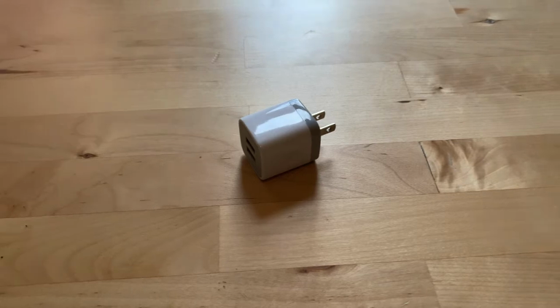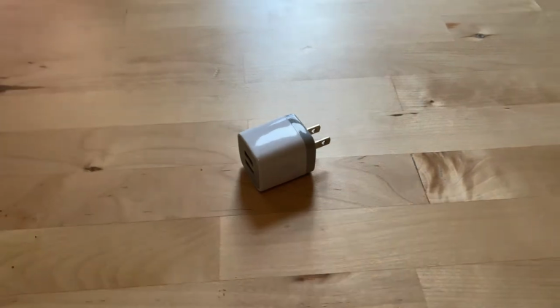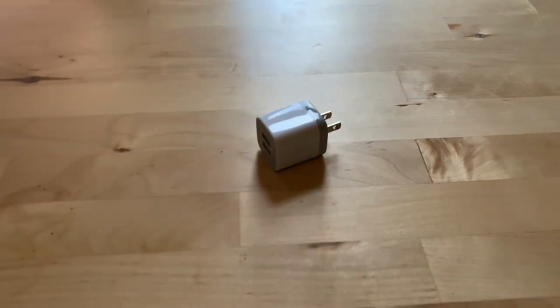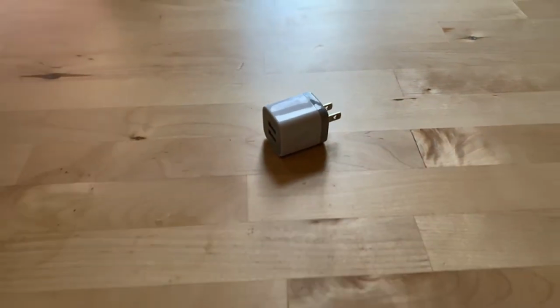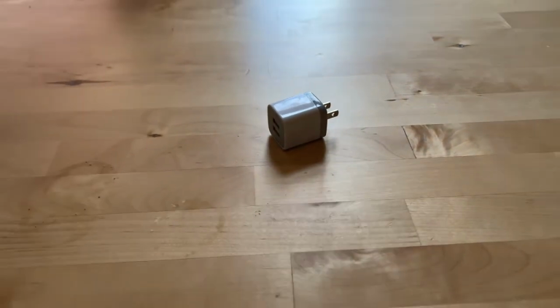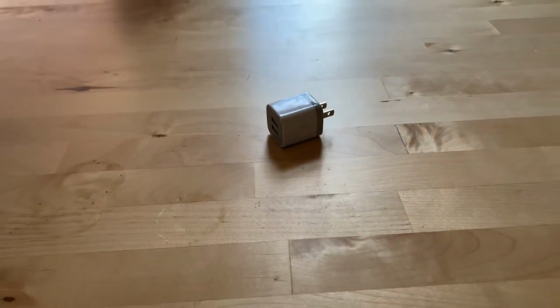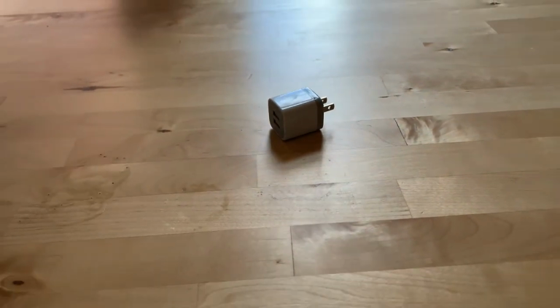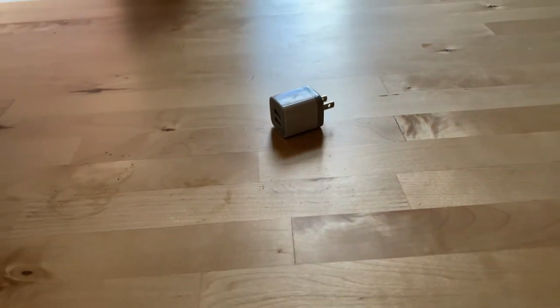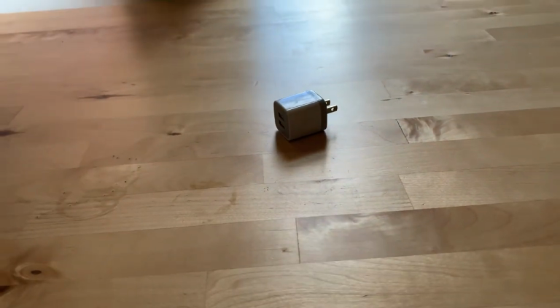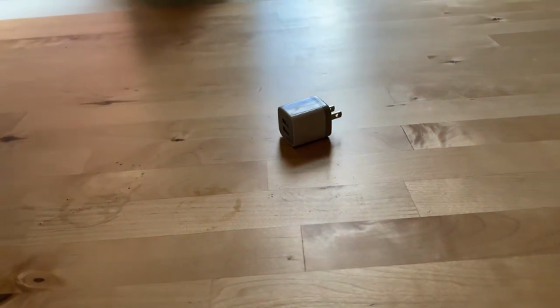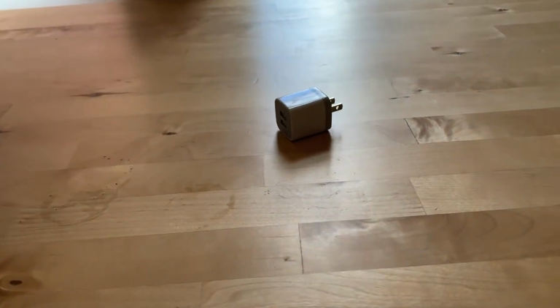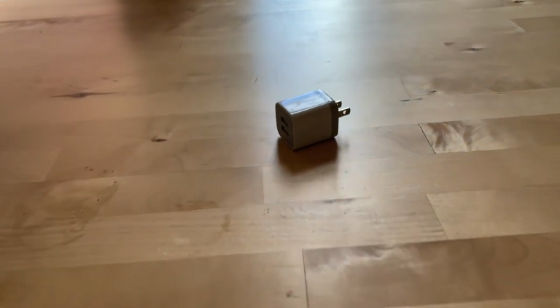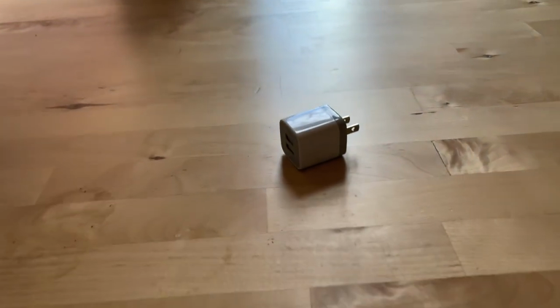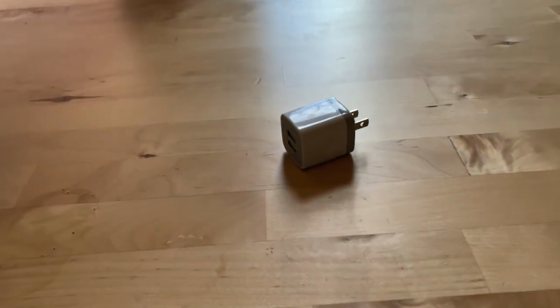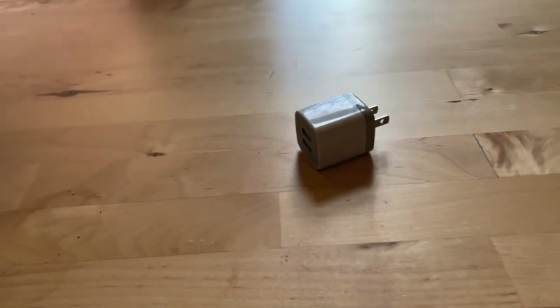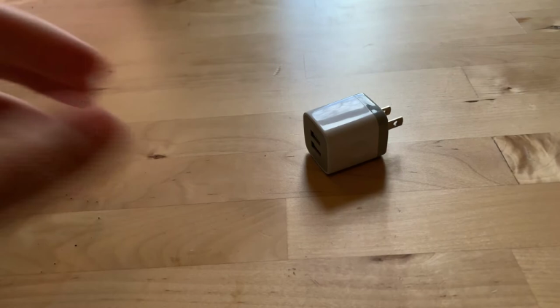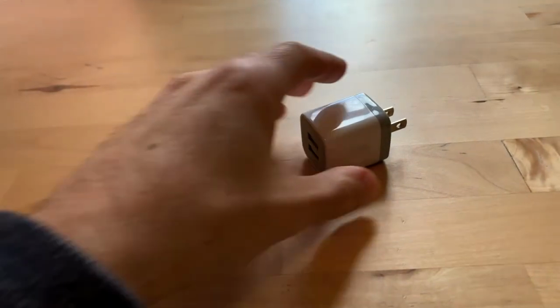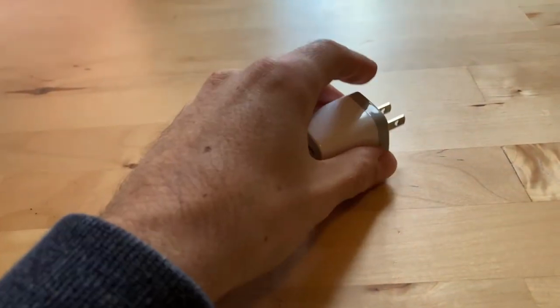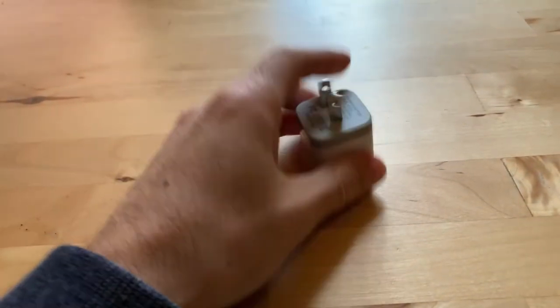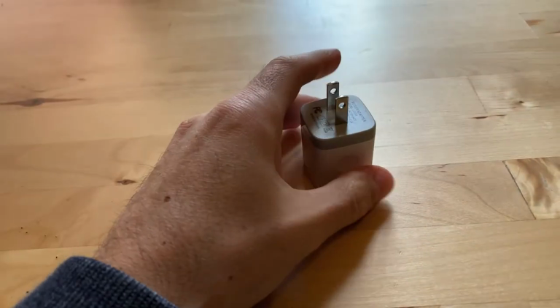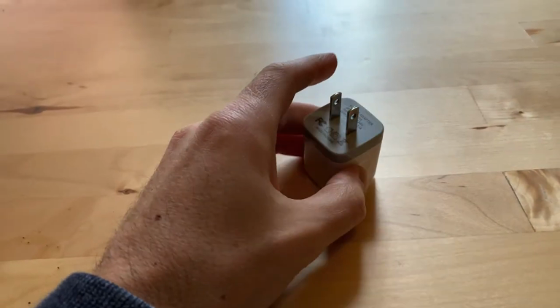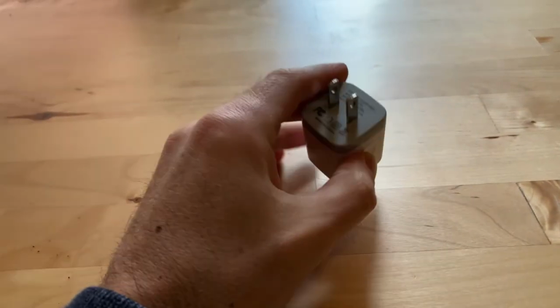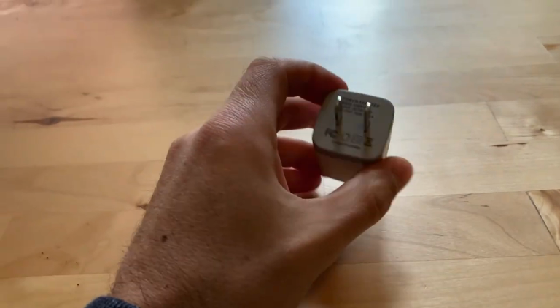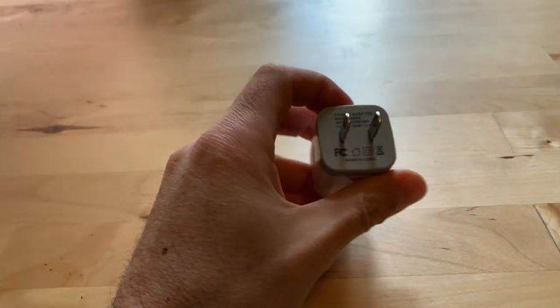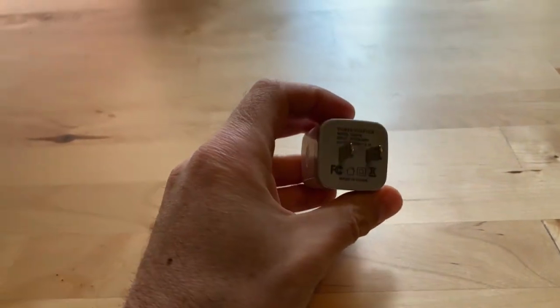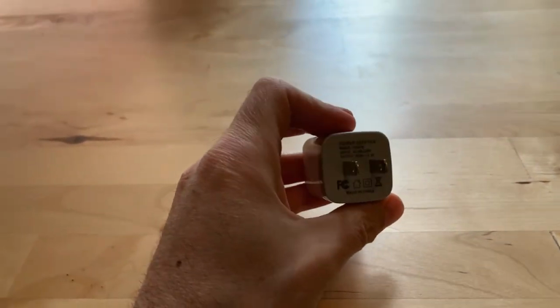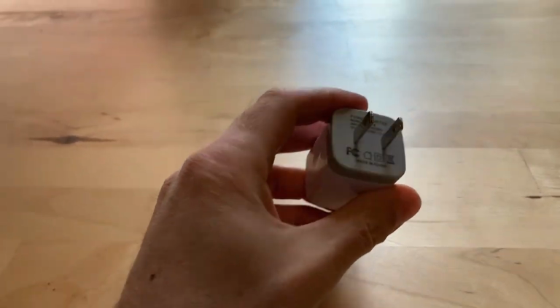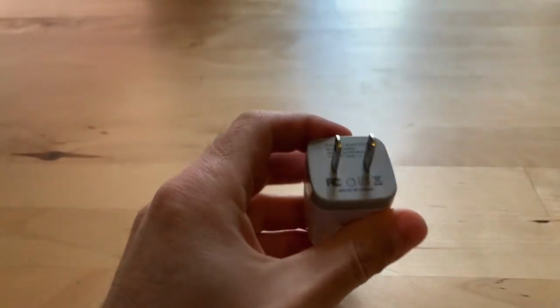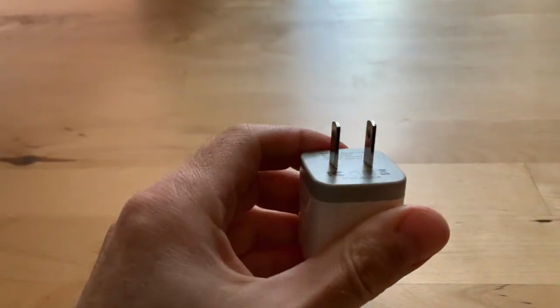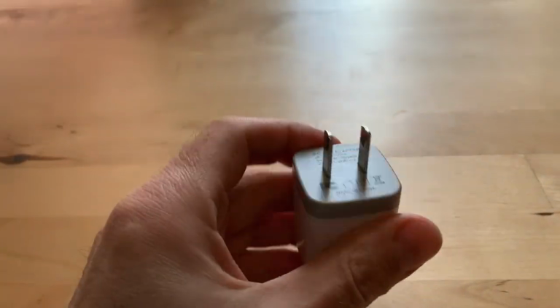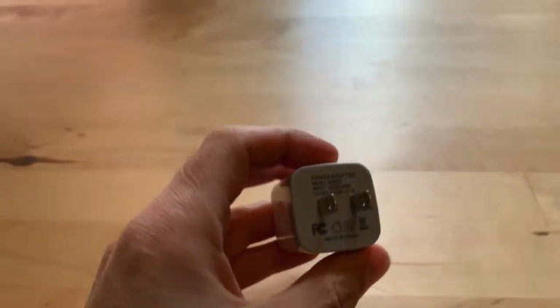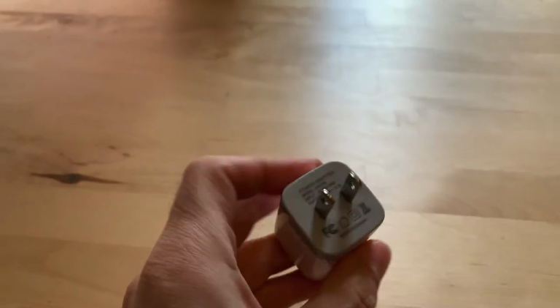I like stuff. You like stuff. We all like stuff. Welcome to the Stuff Zone, ladies and gentlemen. This is probably going to be a quick one. I don't know how much I can say about this, but I thought it was pretty cool.